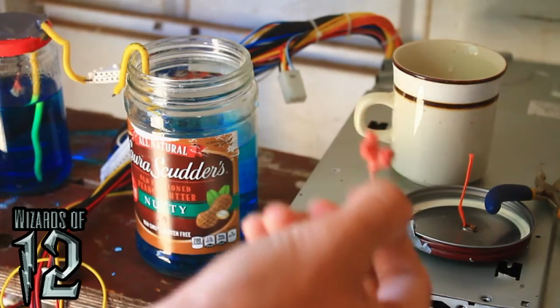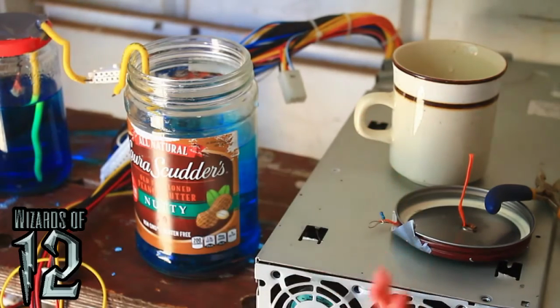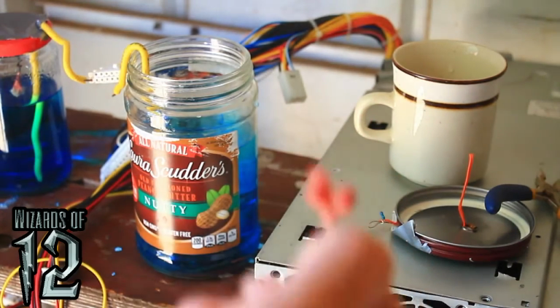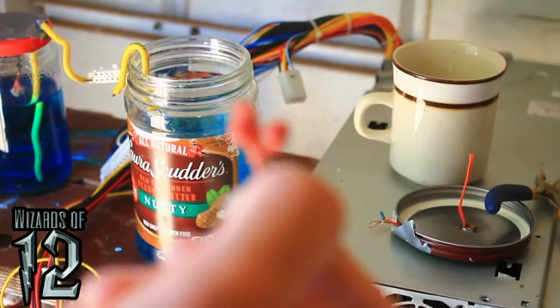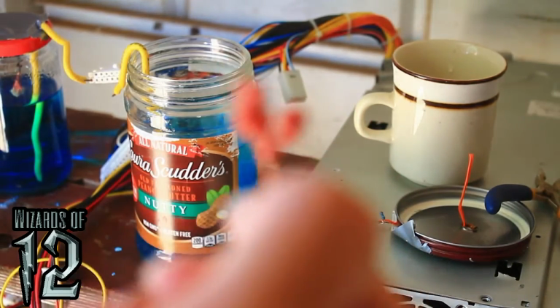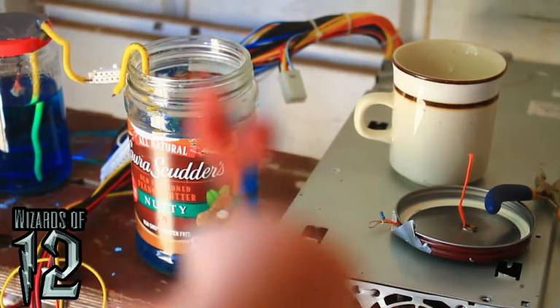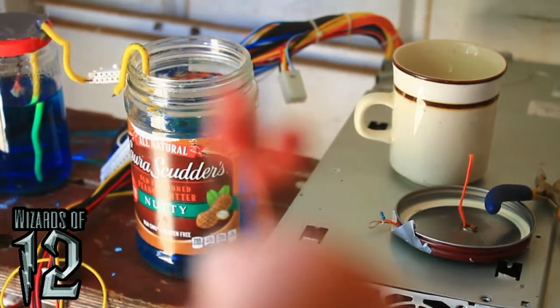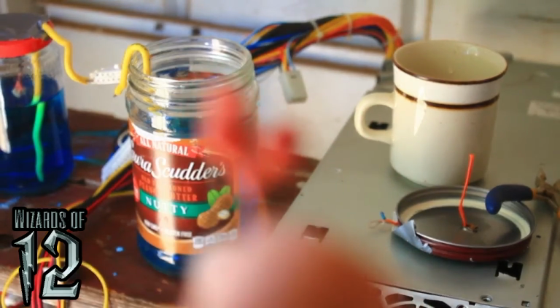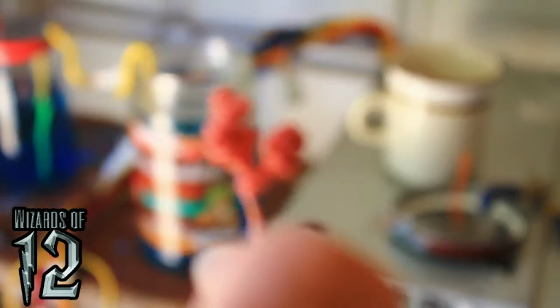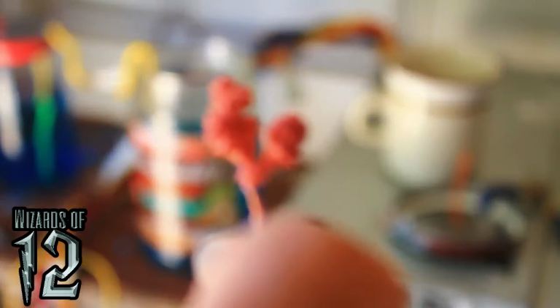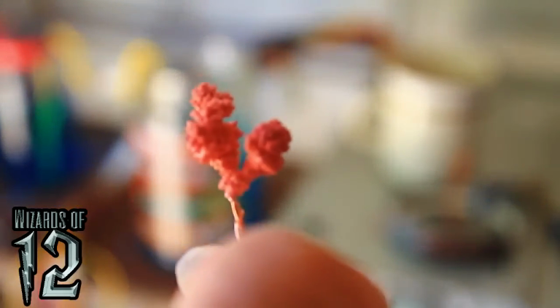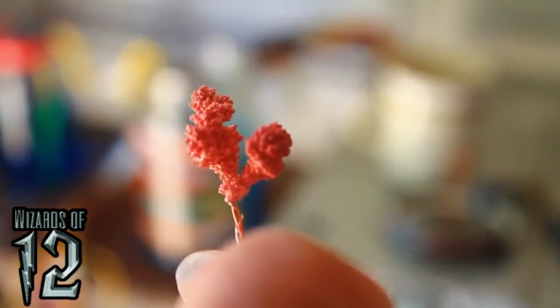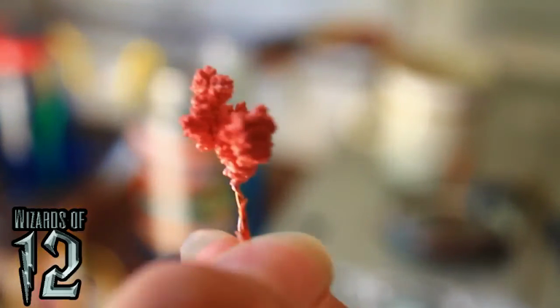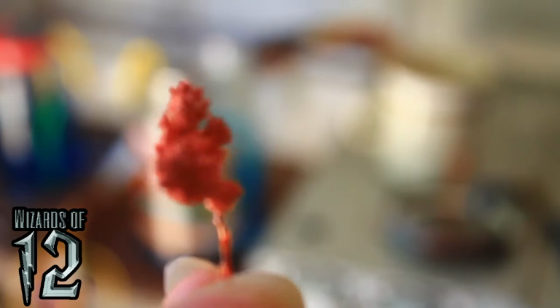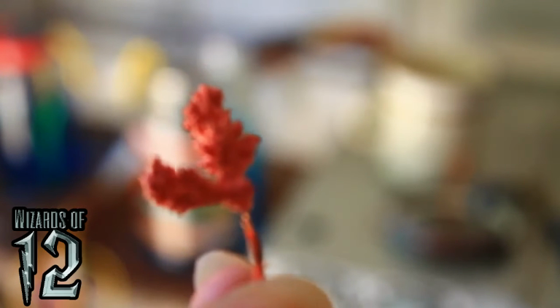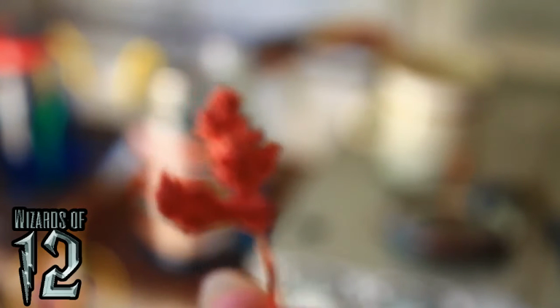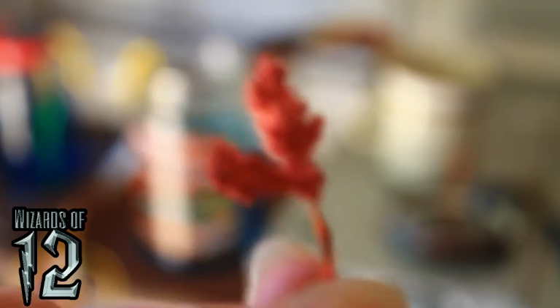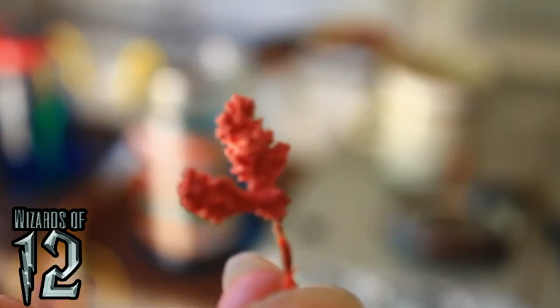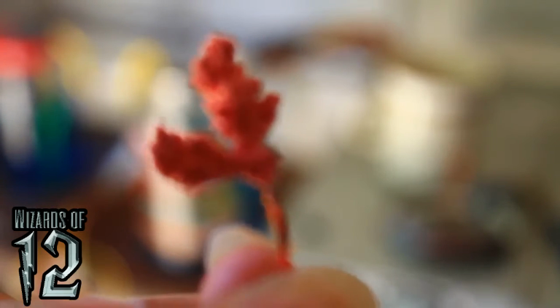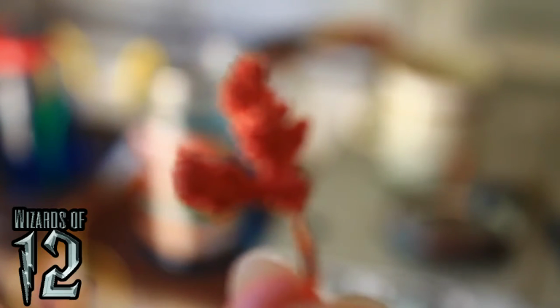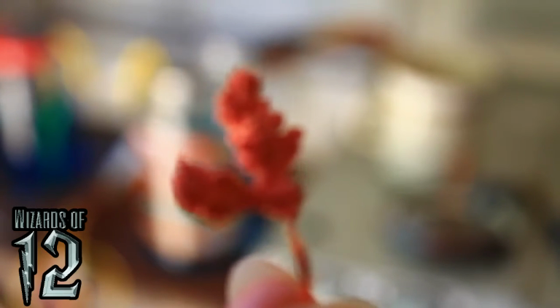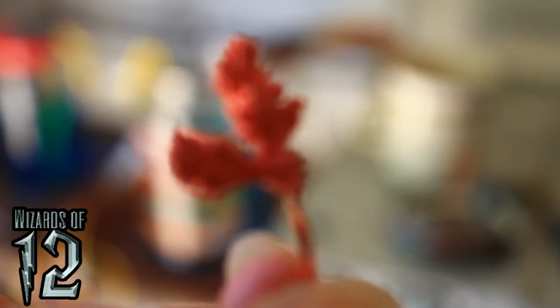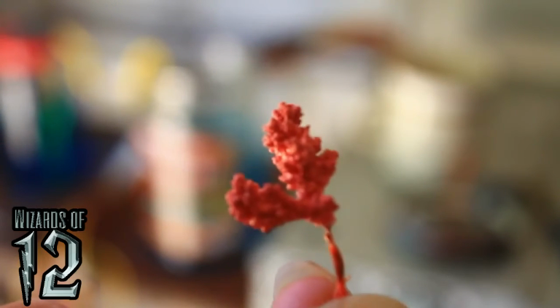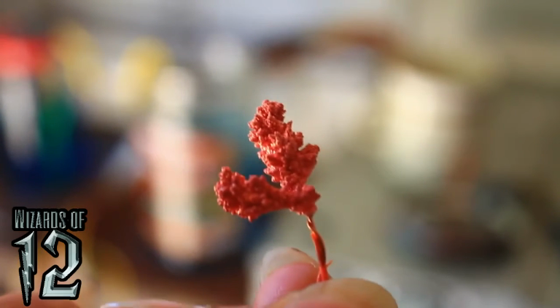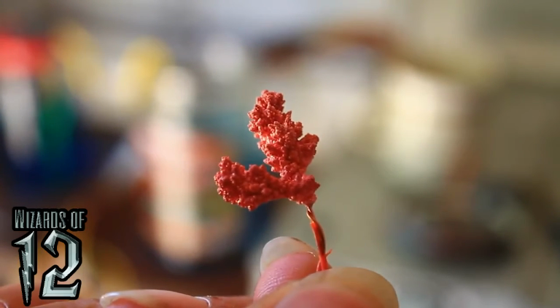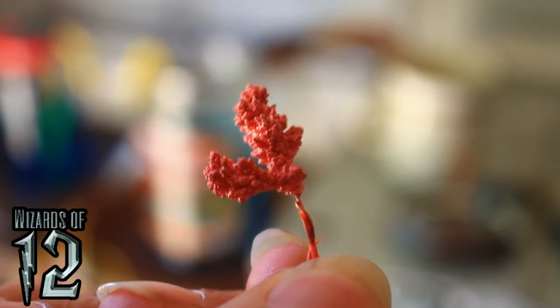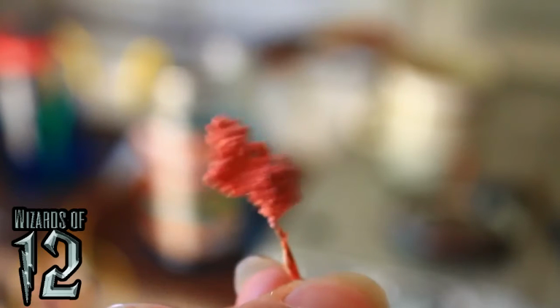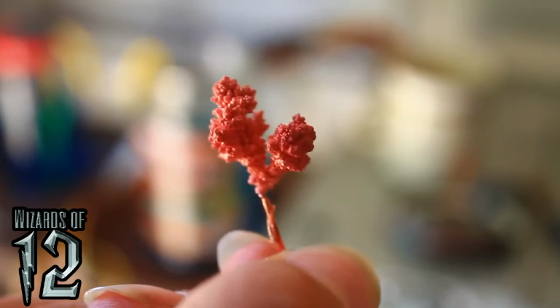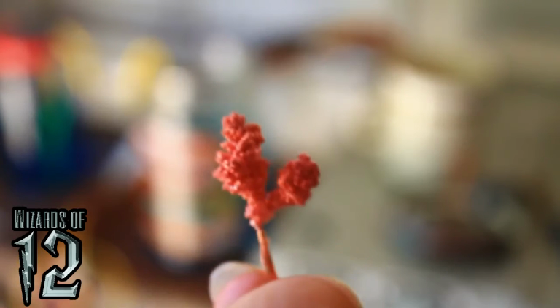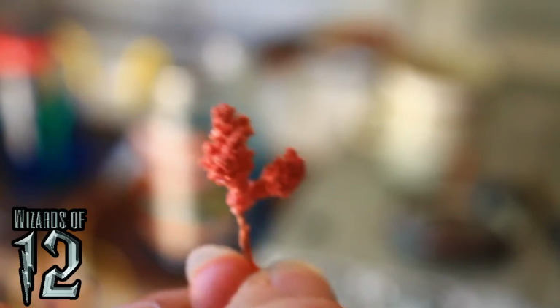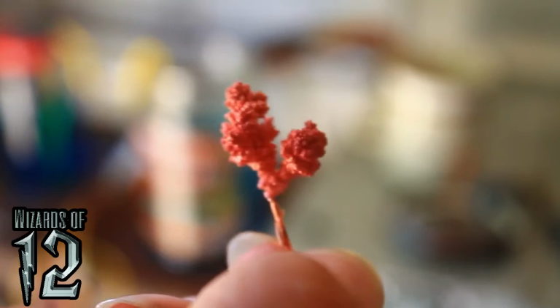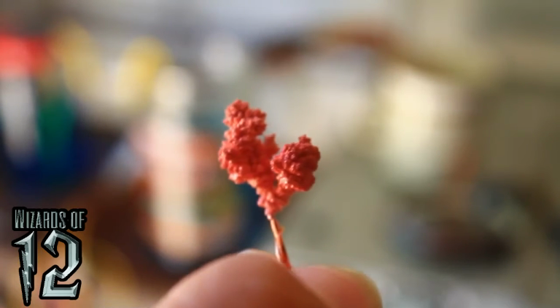Let me bring this close to the camera — very interesting. This is copper.